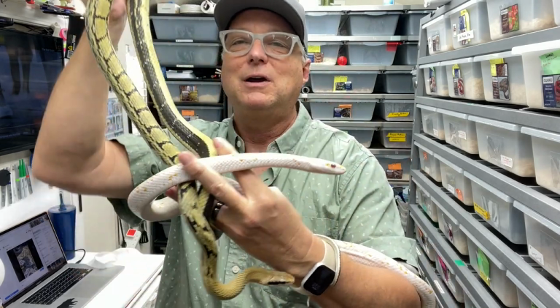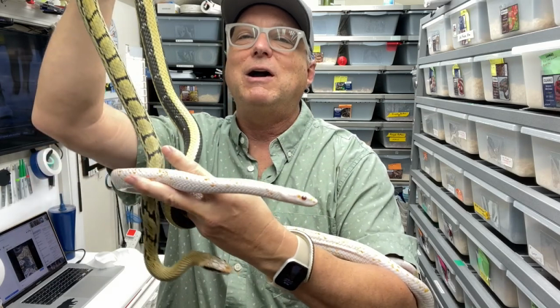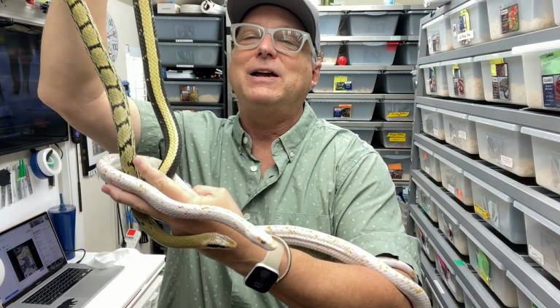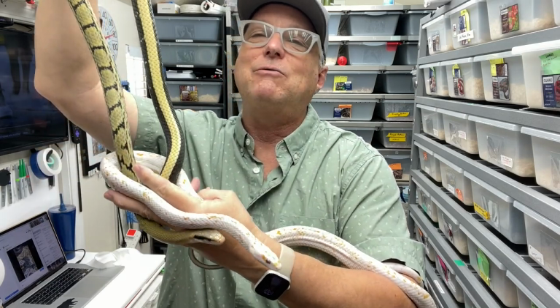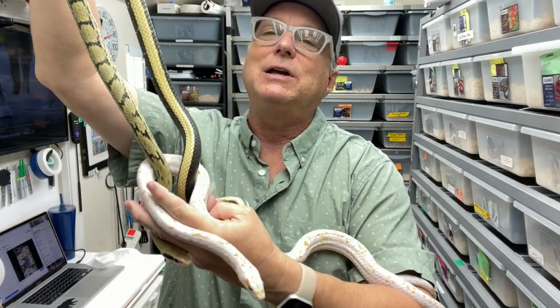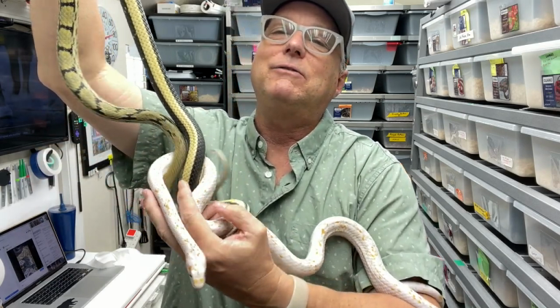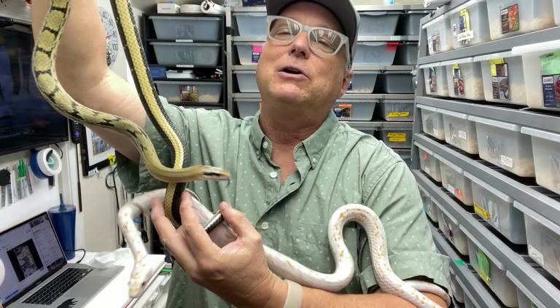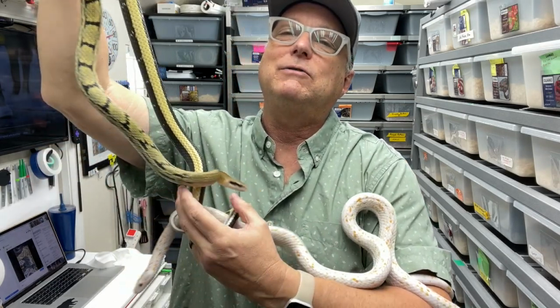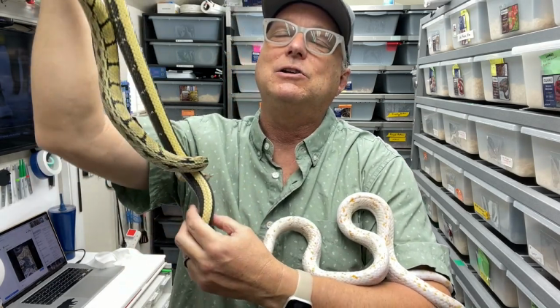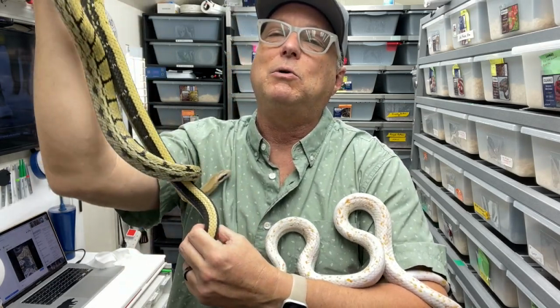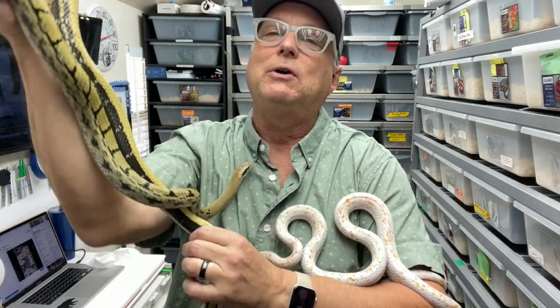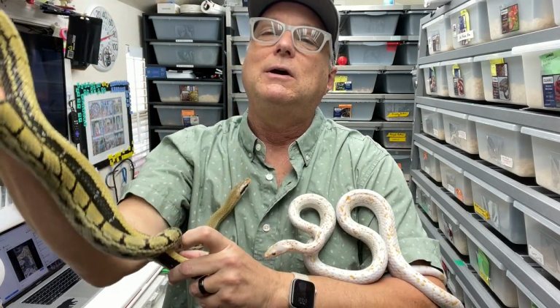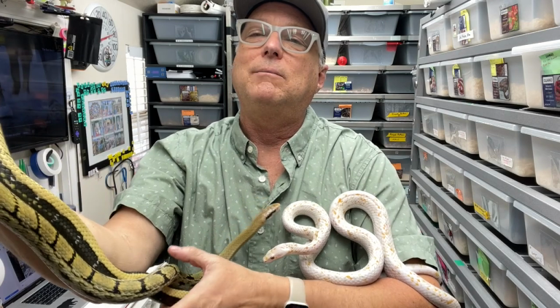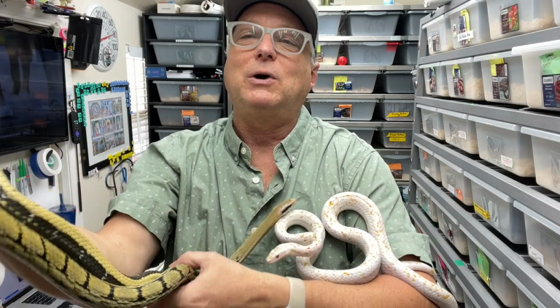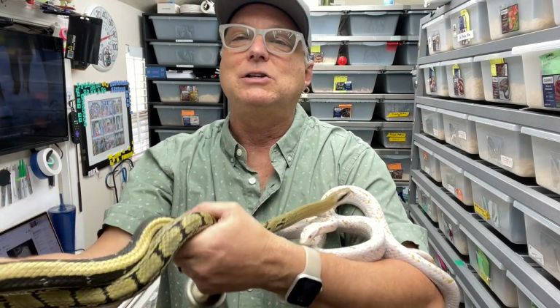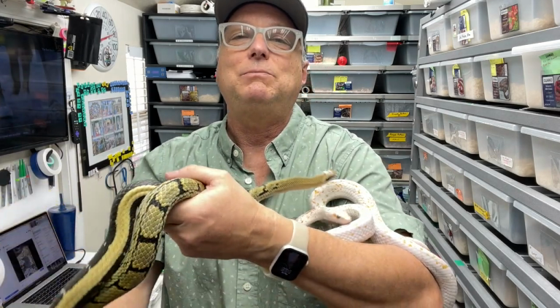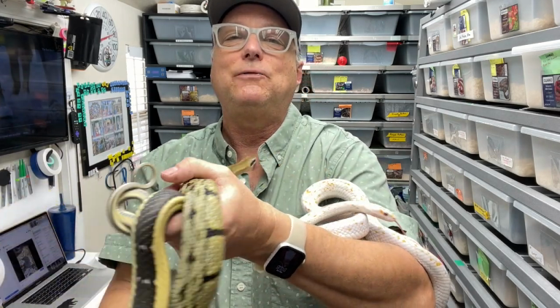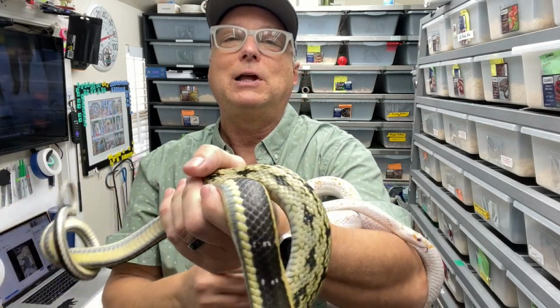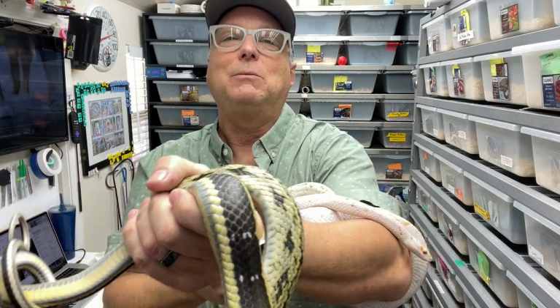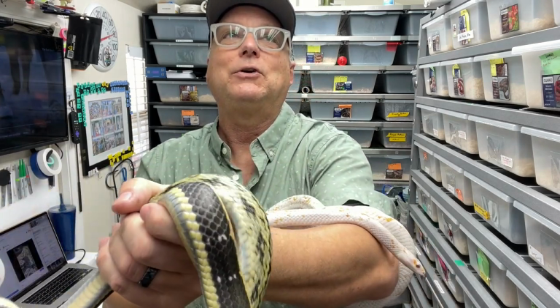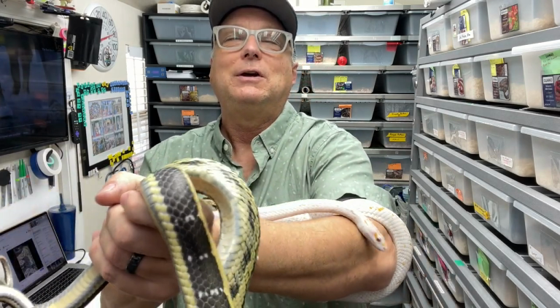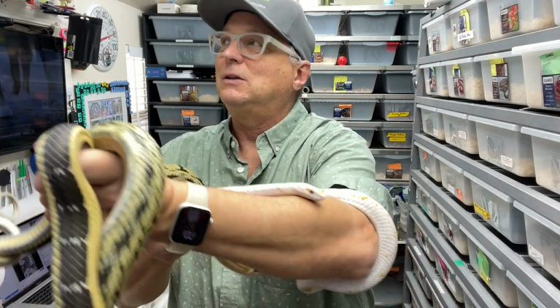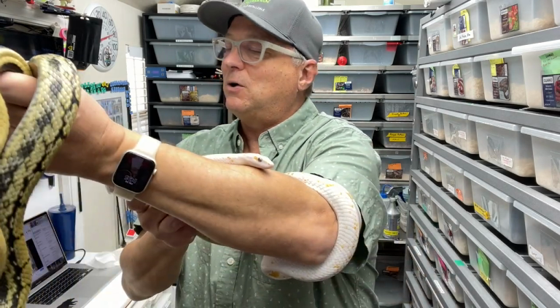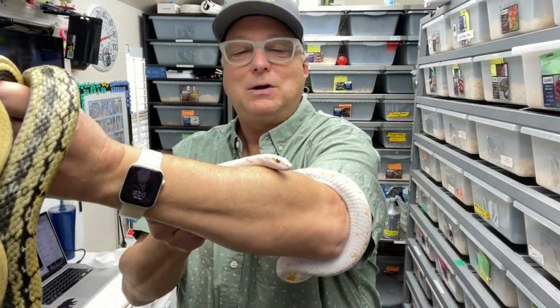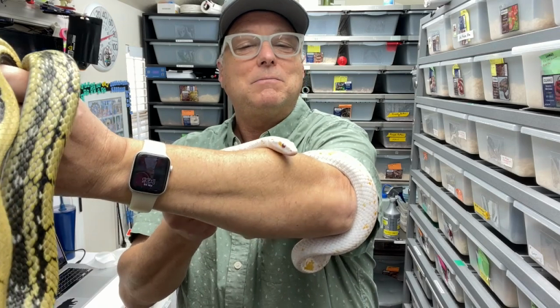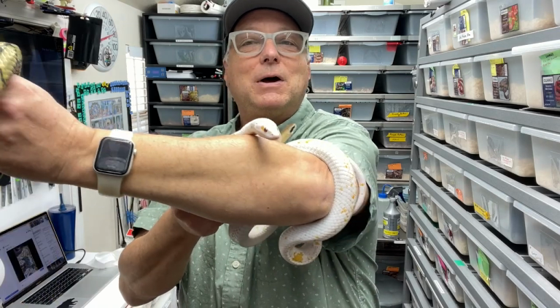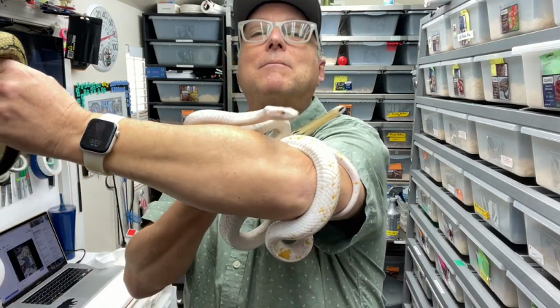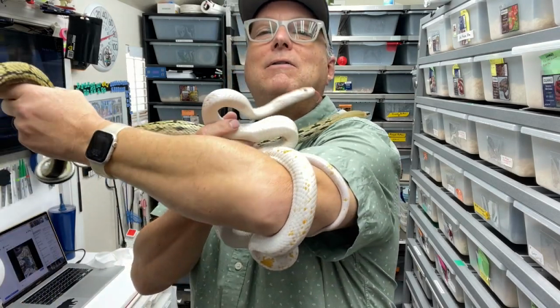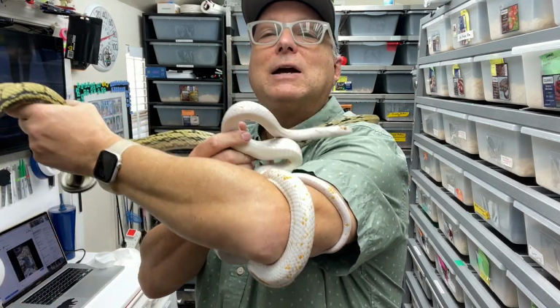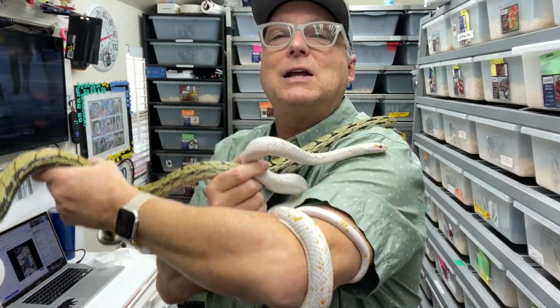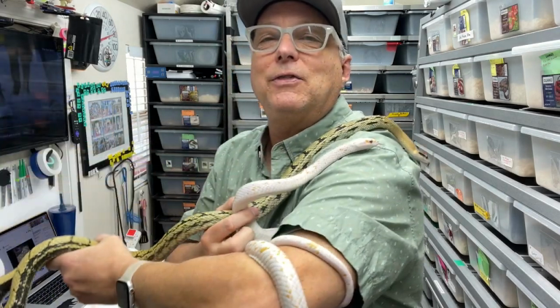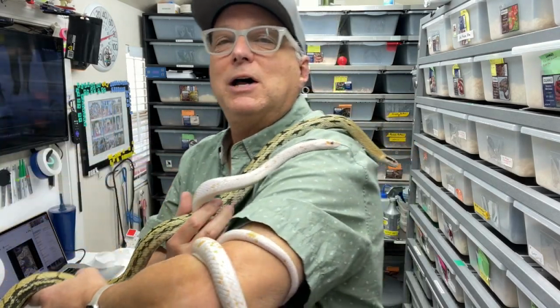Quite frankly, I really love the look of just the normals as well. They're just beautiful animals. And so I'm very excited about this project.